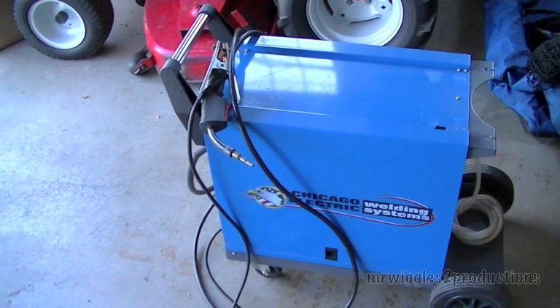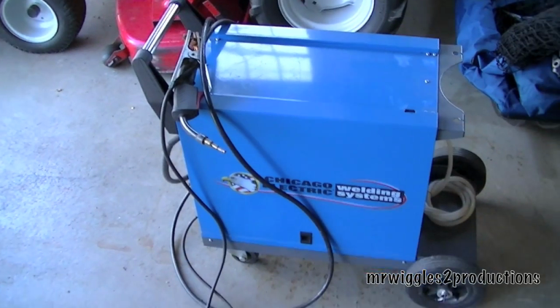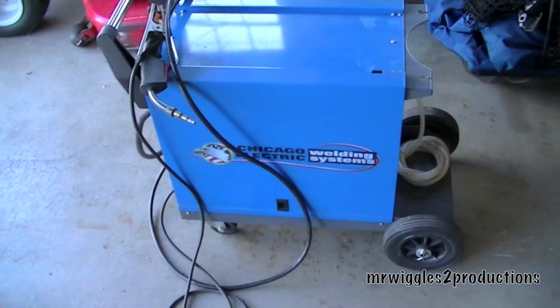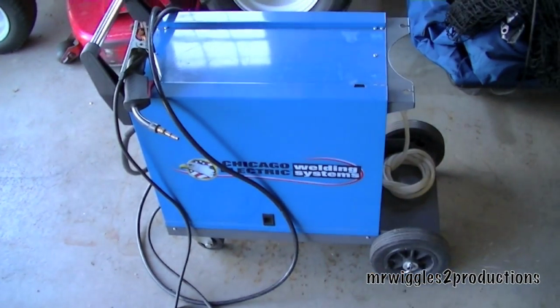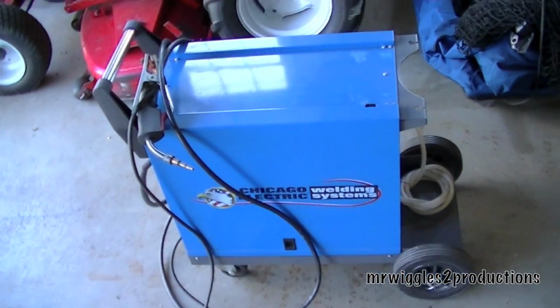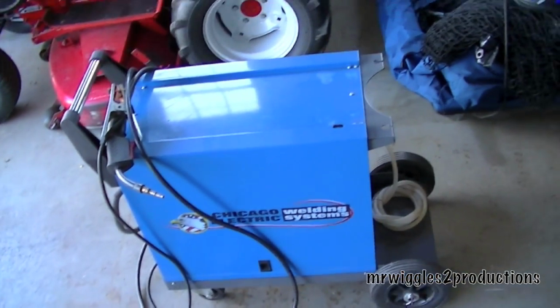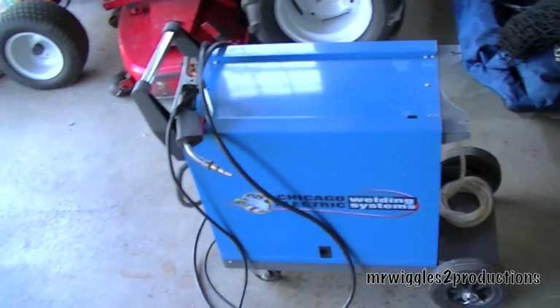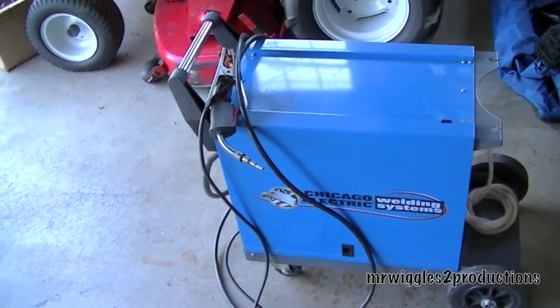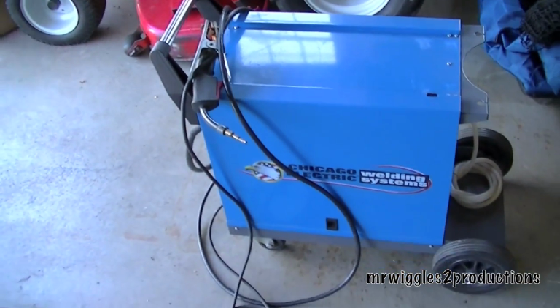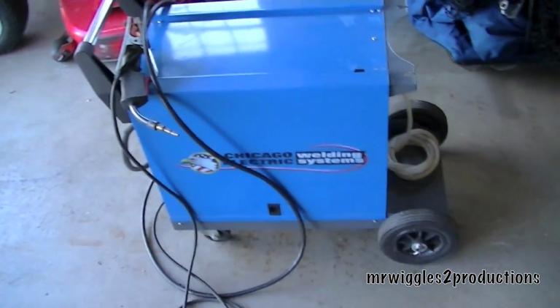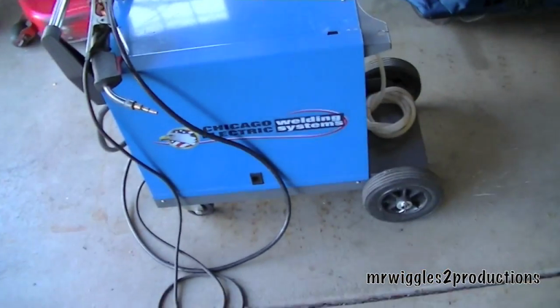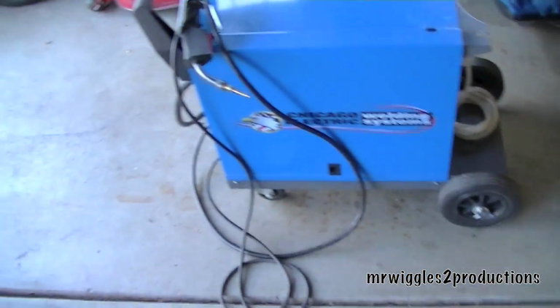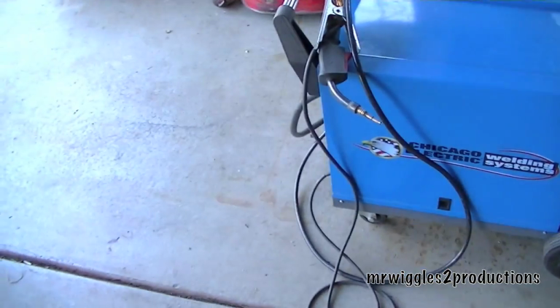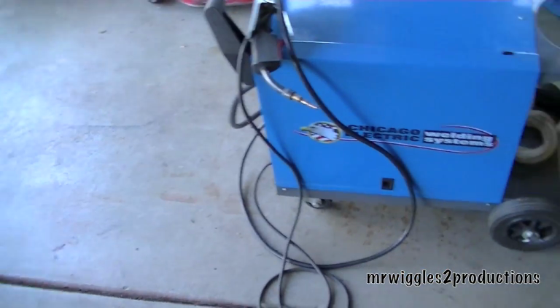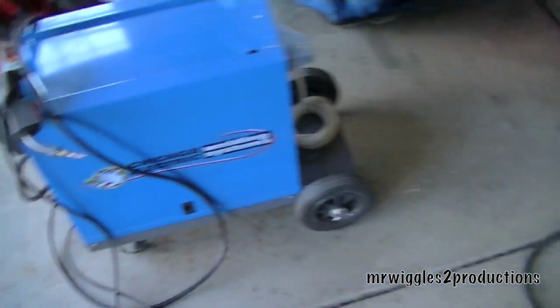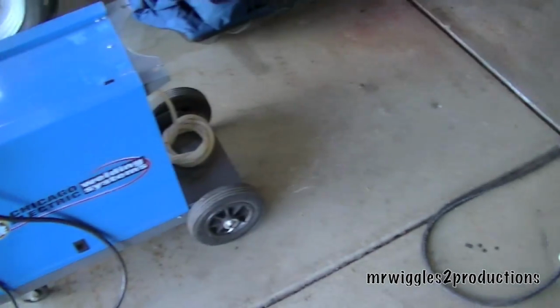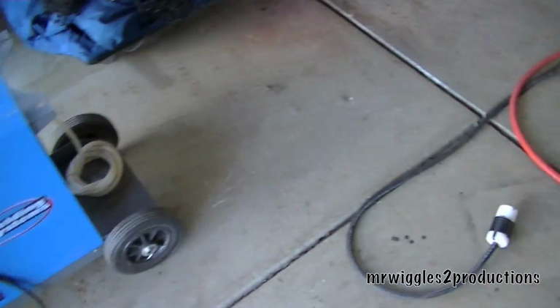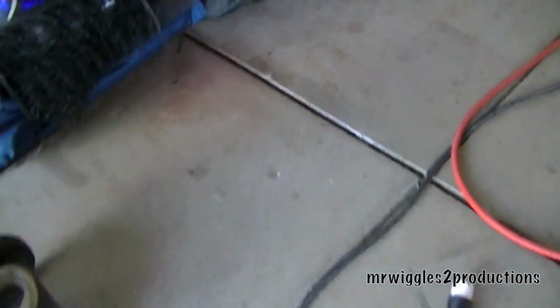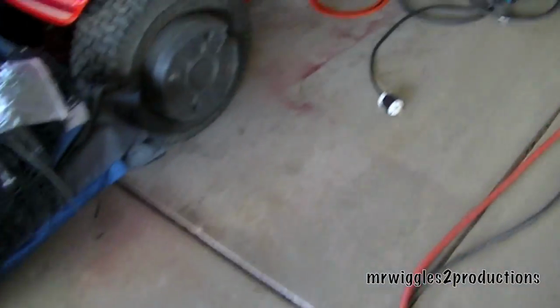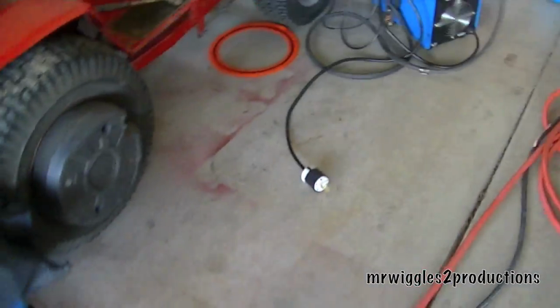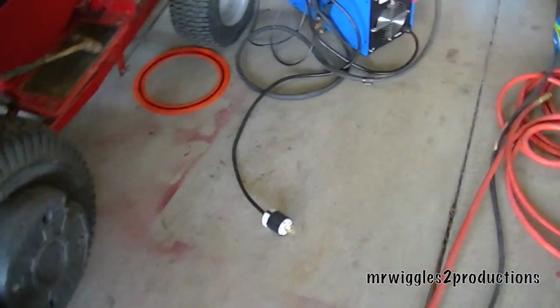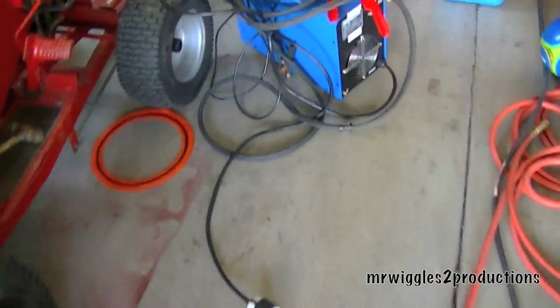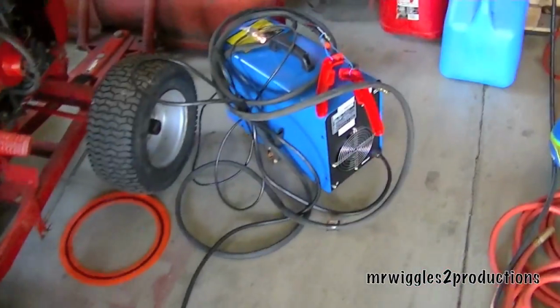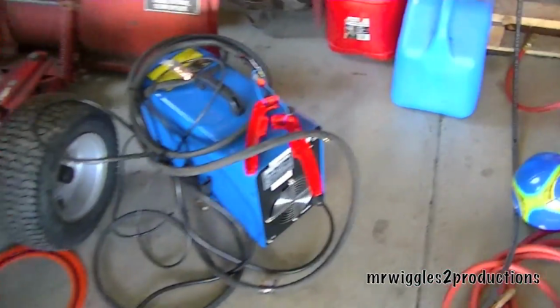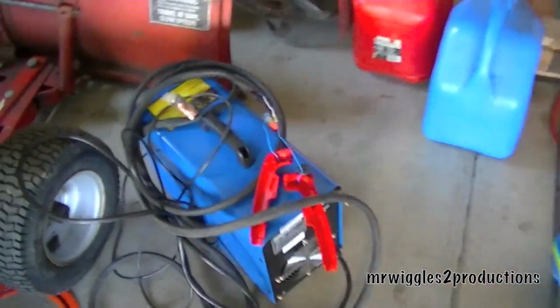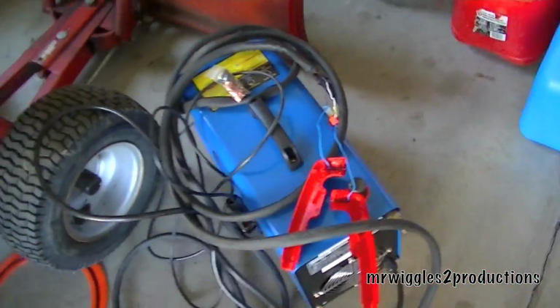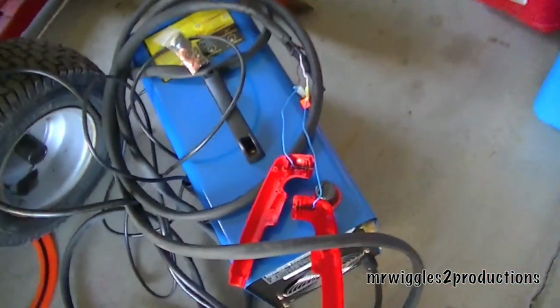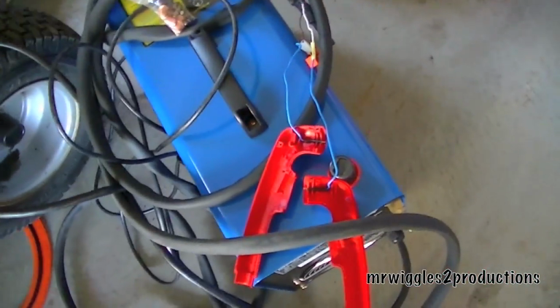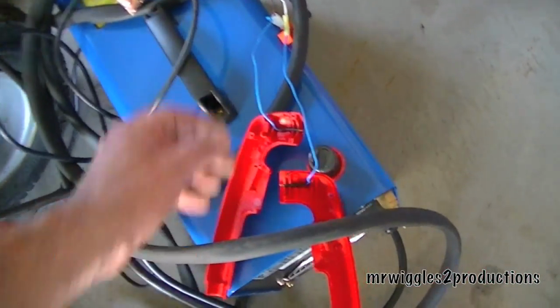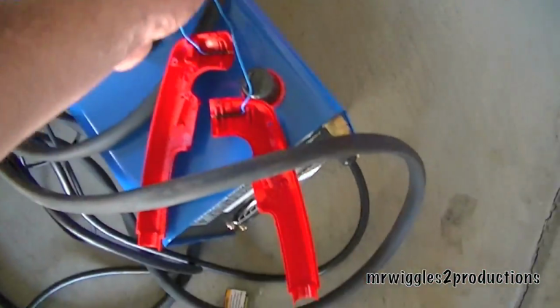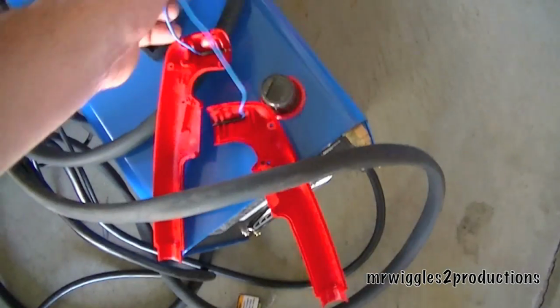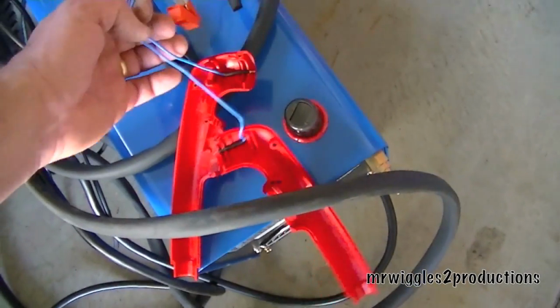Hey YouTube, how you doing? I had a couple screw-ups on the log splitter. One is the plasma cutter, which I needed and still need to cut some steel.